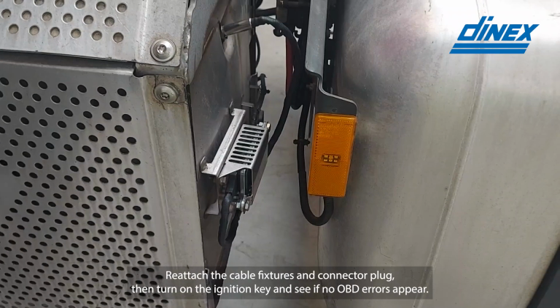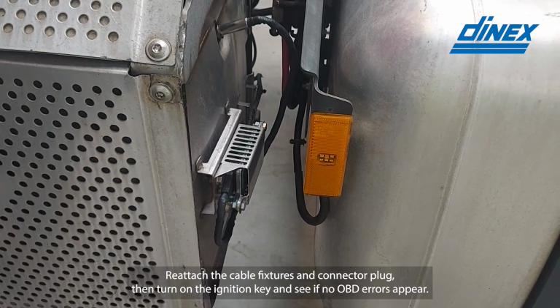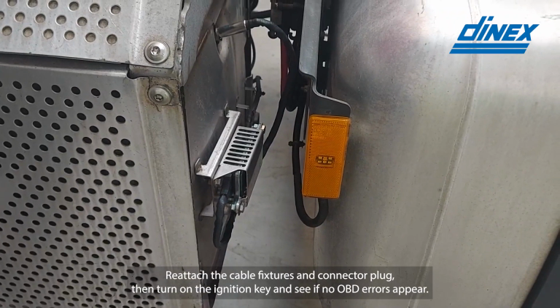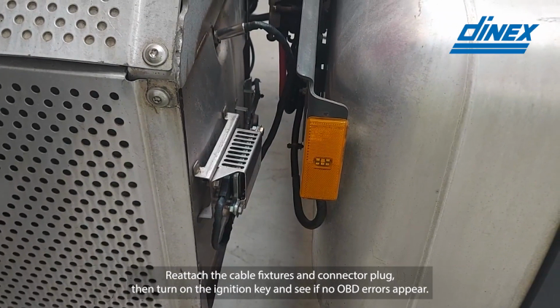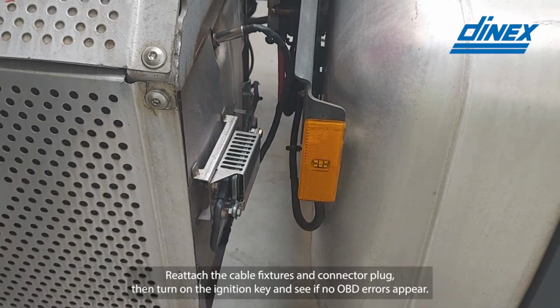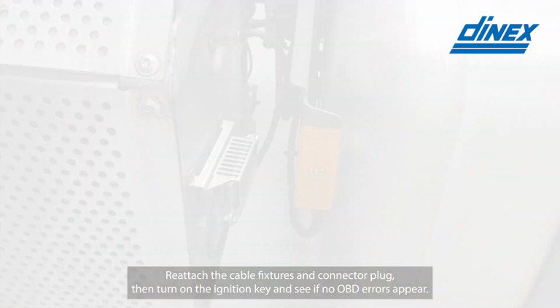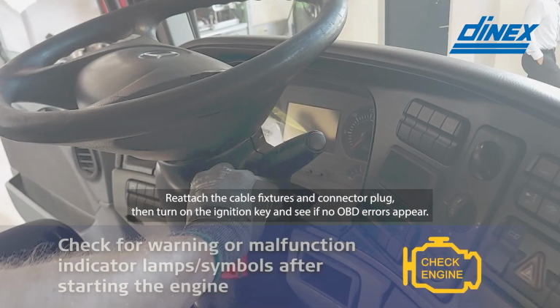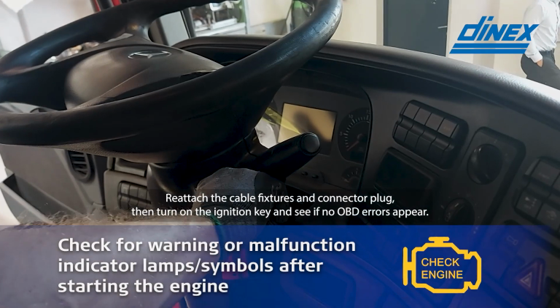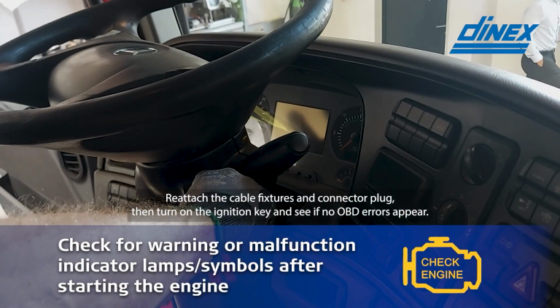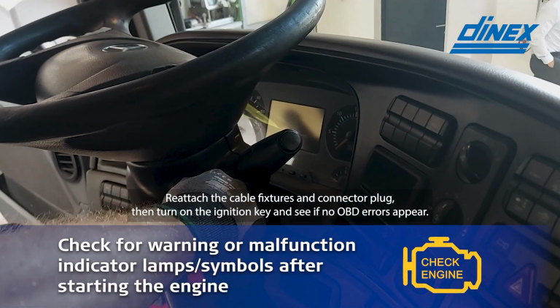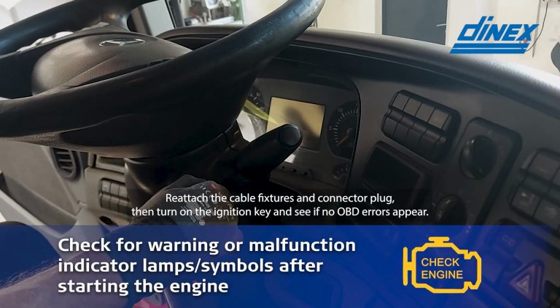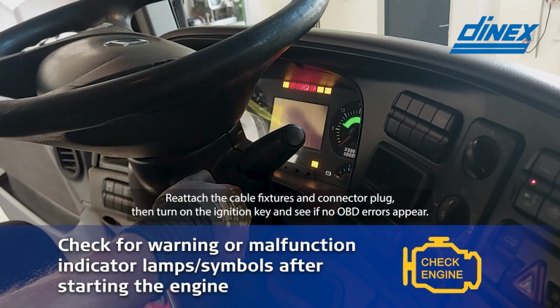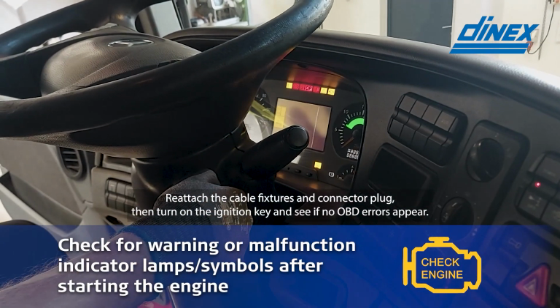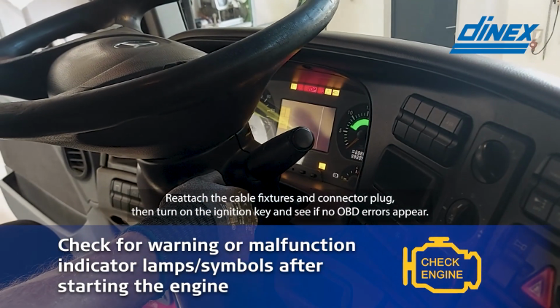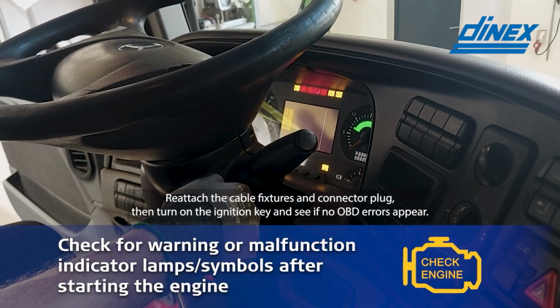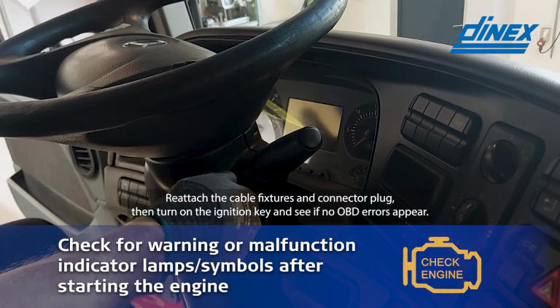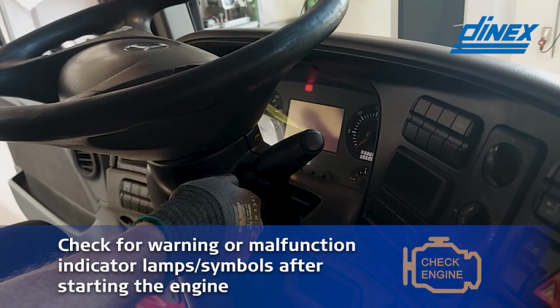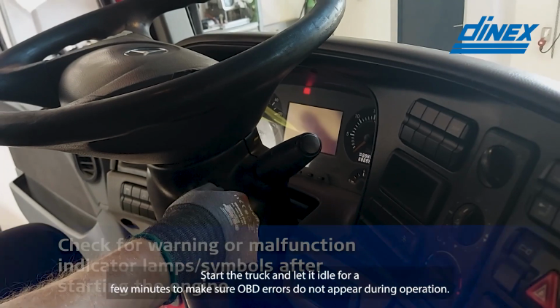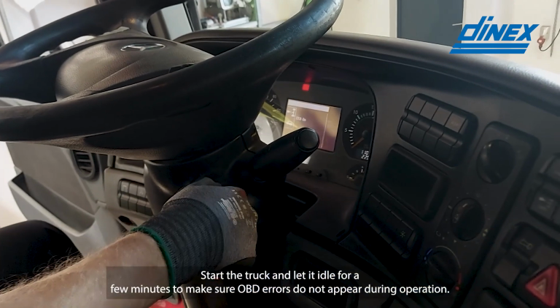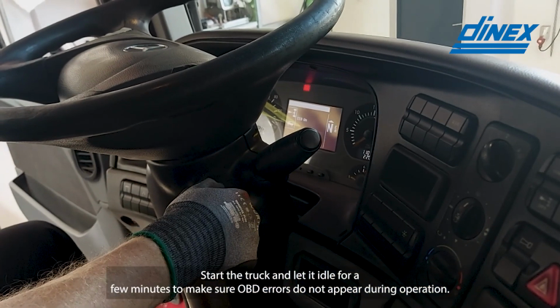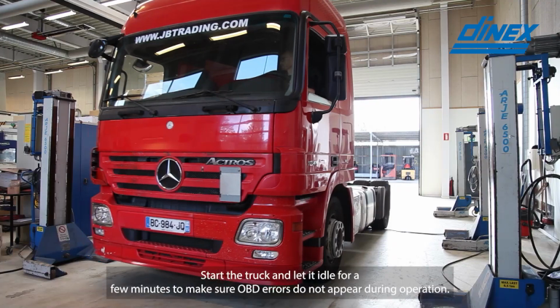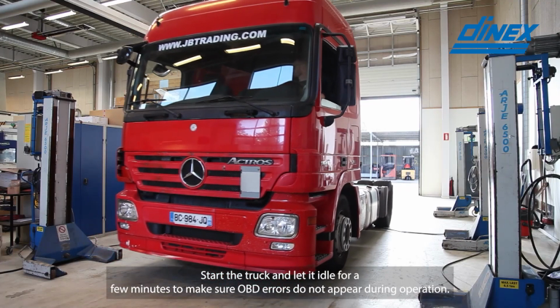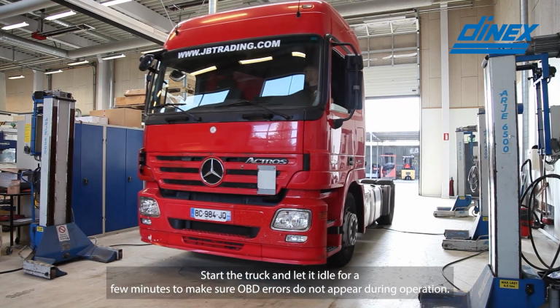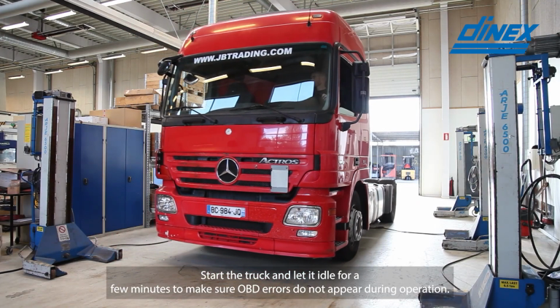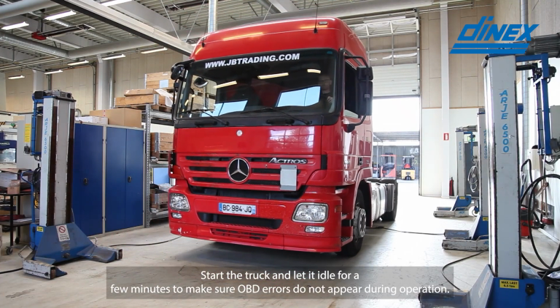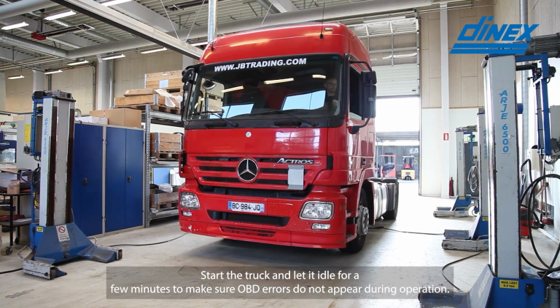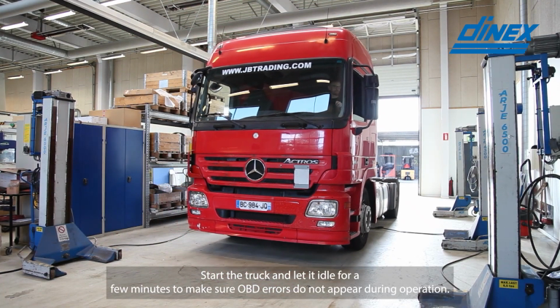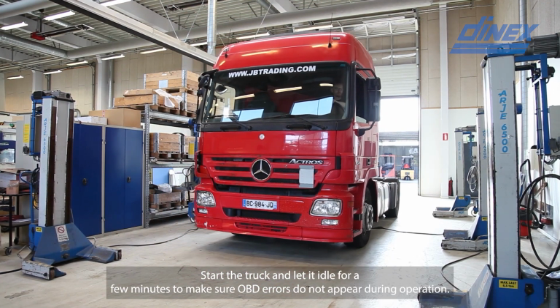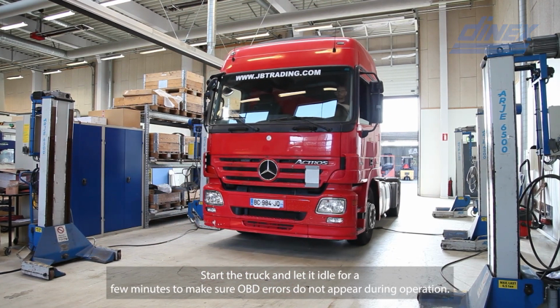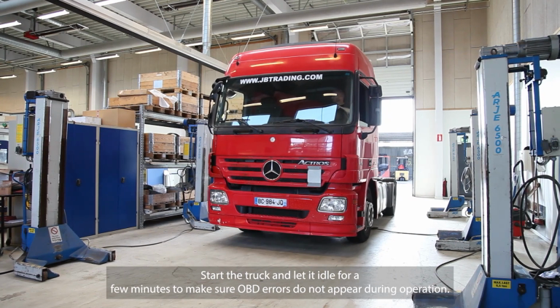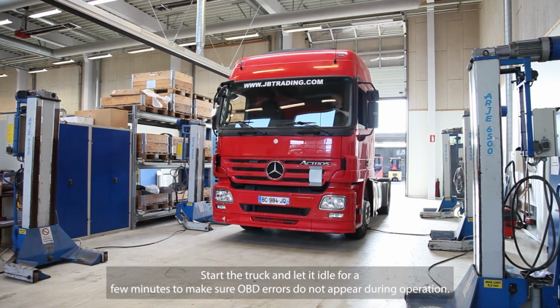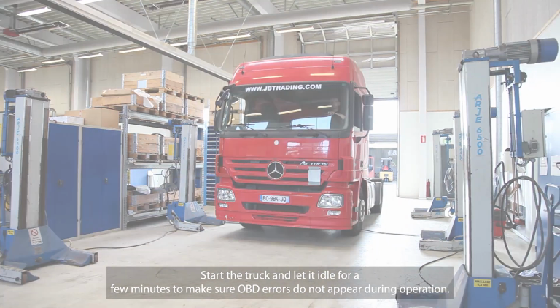Reattach the cable fixtures and connector plug, then turn on the ignition key and see if no OBD errors appear. Start the engine and let it idle for a few minutes to make sure OBD errors do not appear during operation.